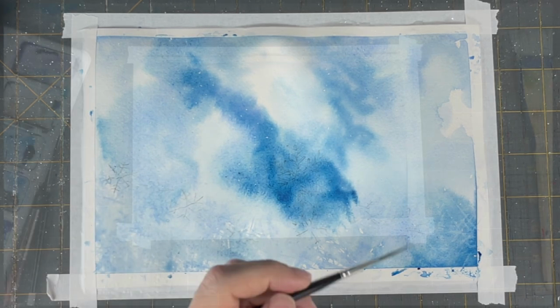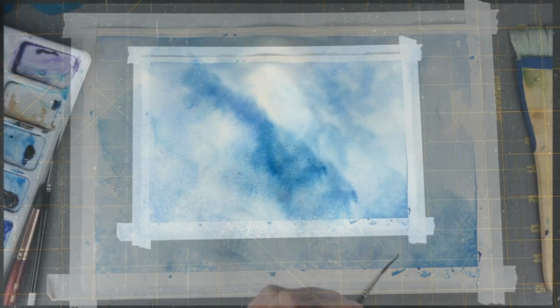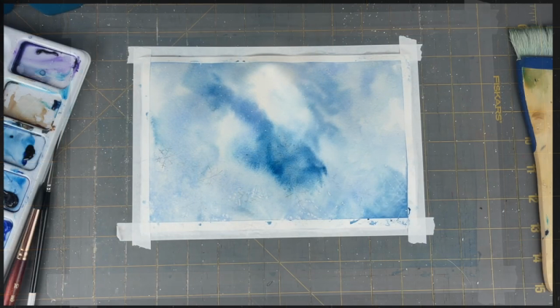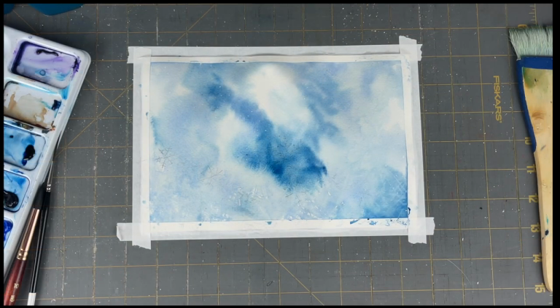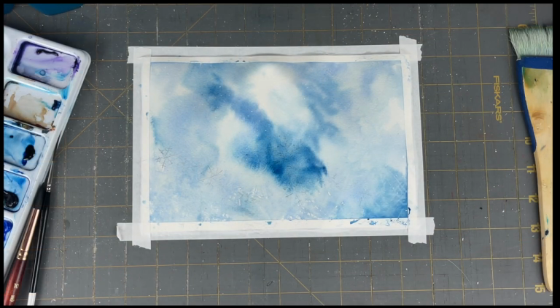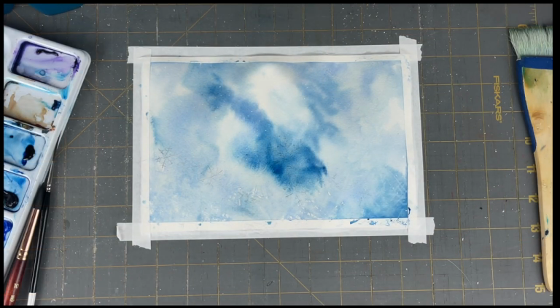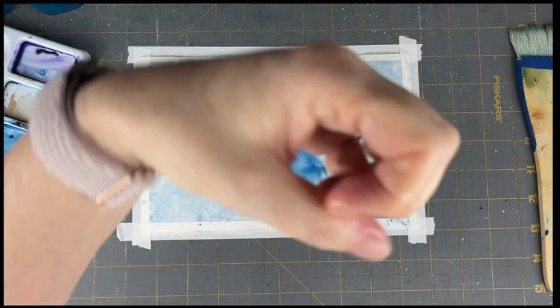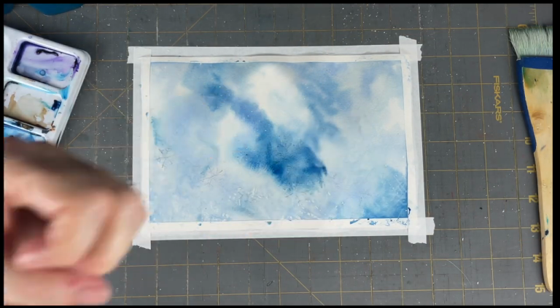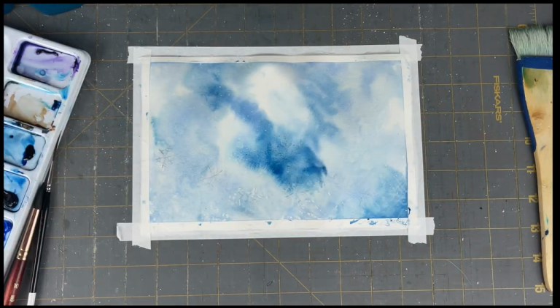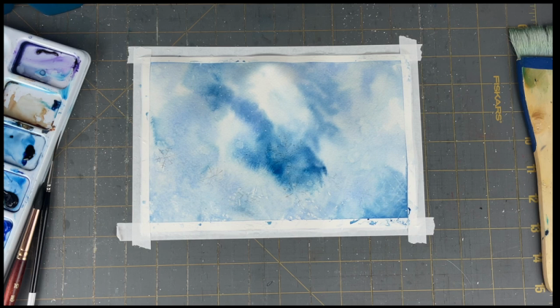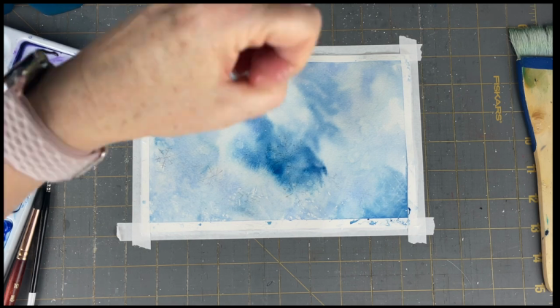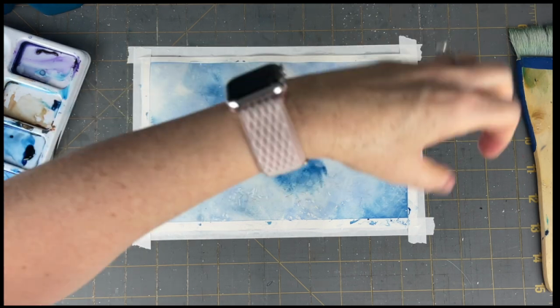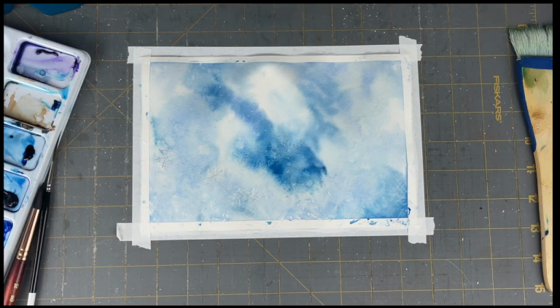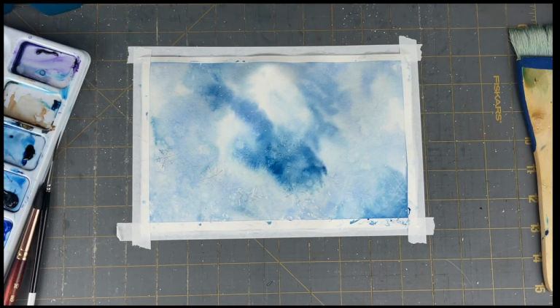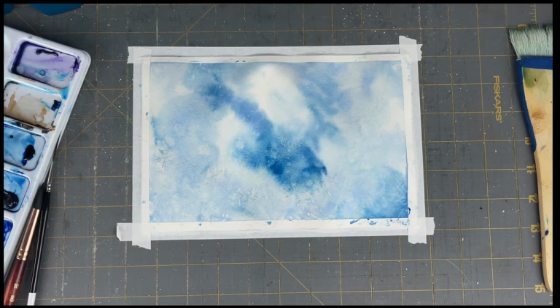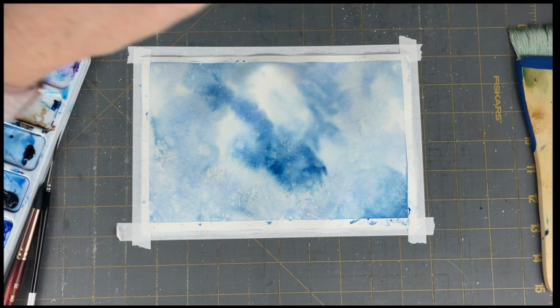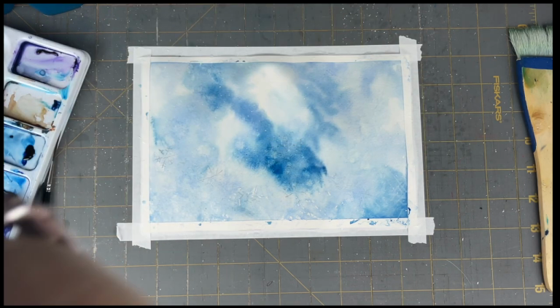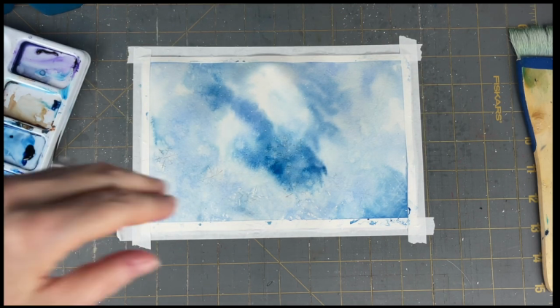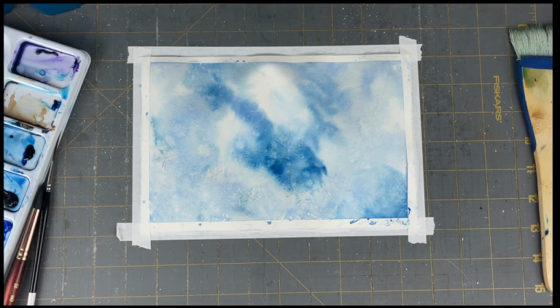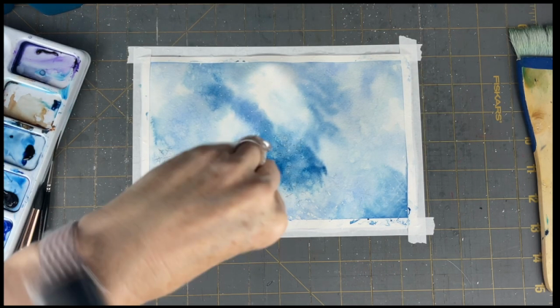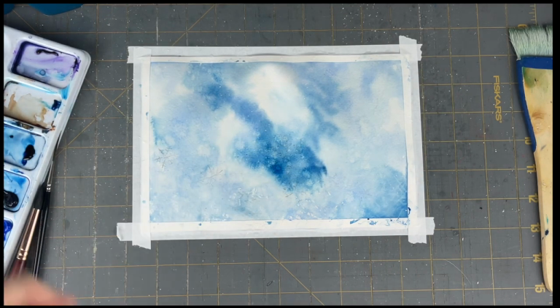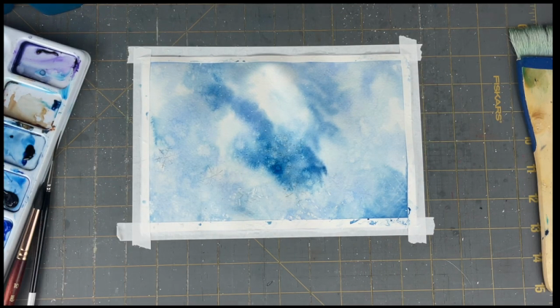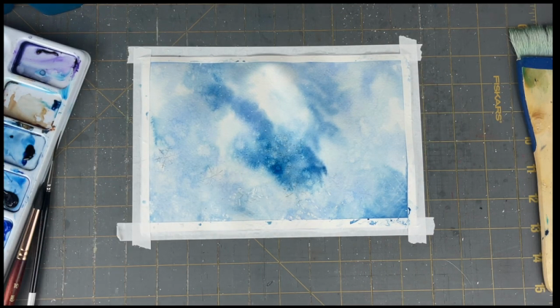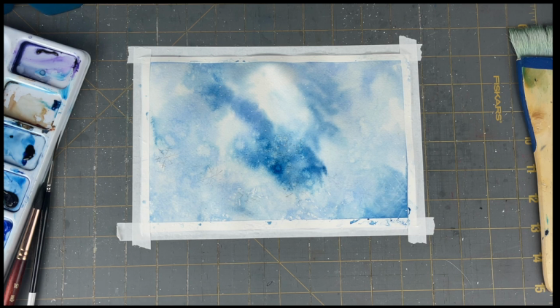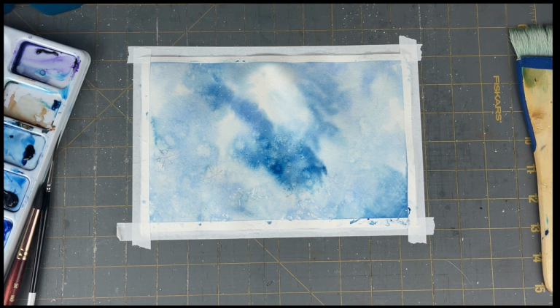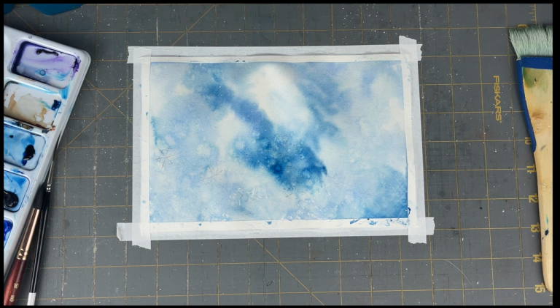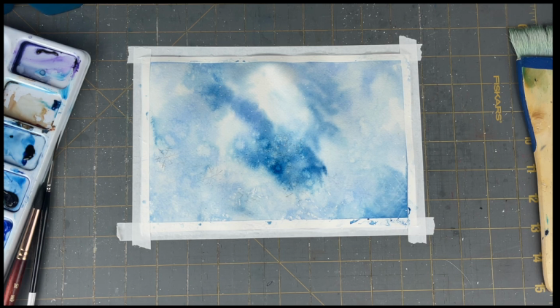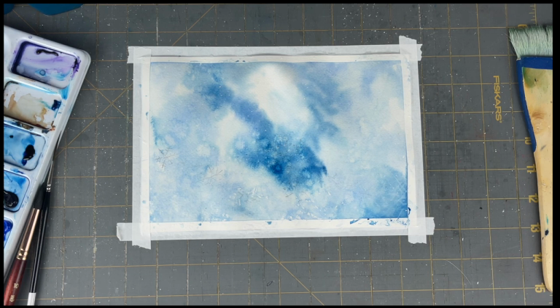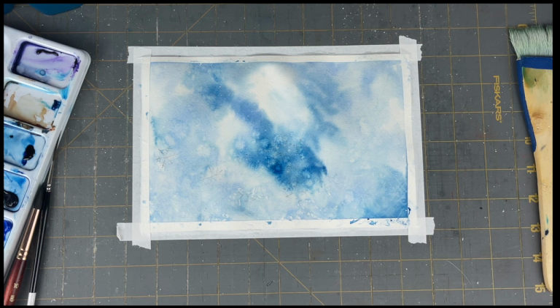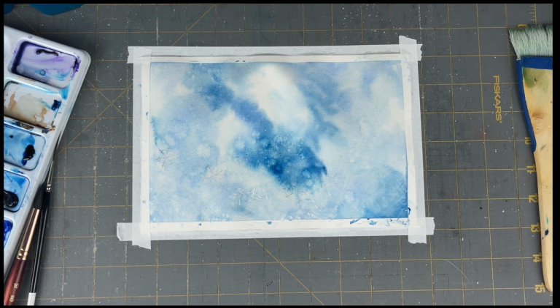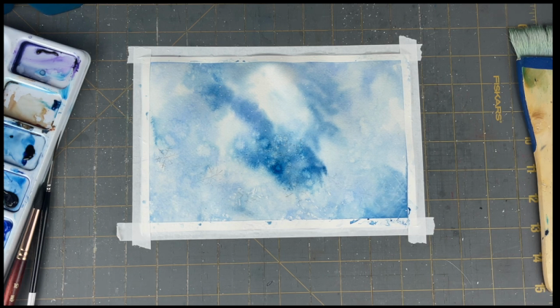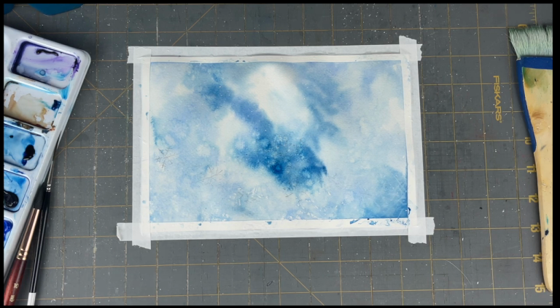I'm also taking water on my hand and I'm splashing my canvas with it so that it makes all these tiny blooms. Salt would also be another option.